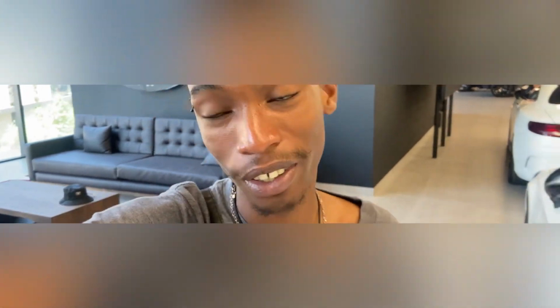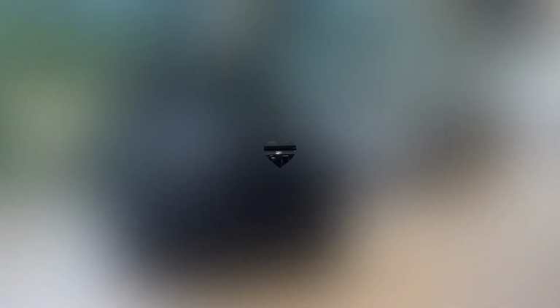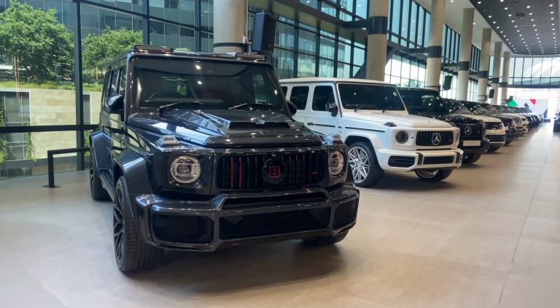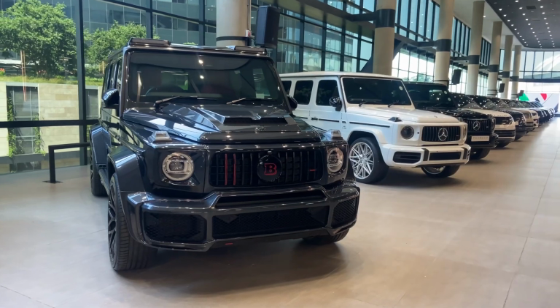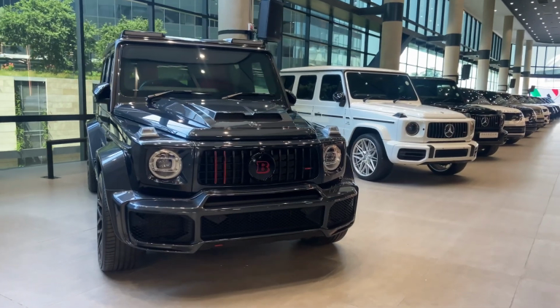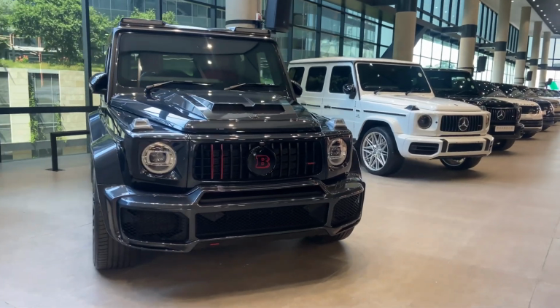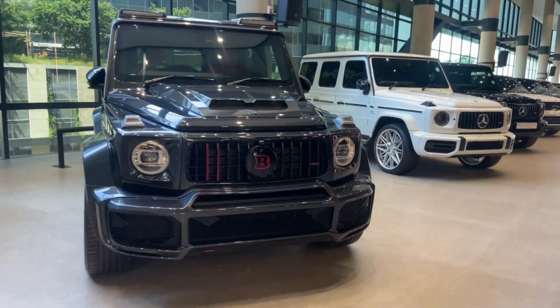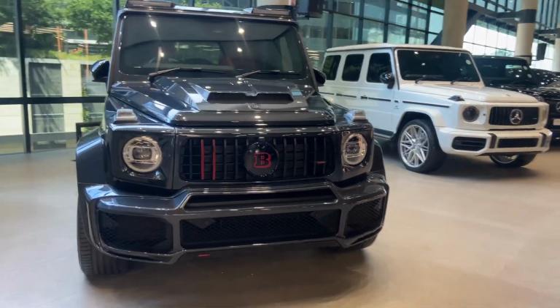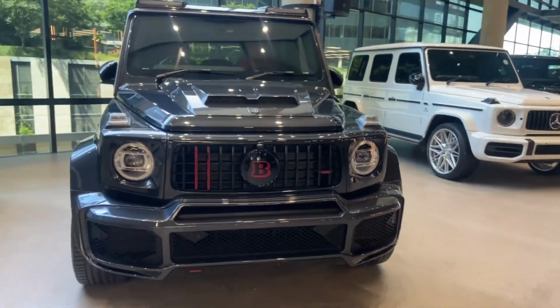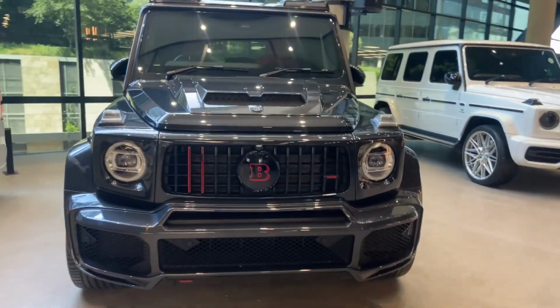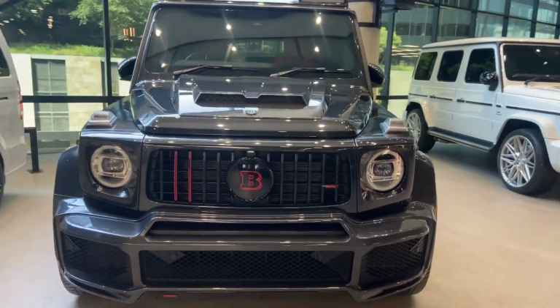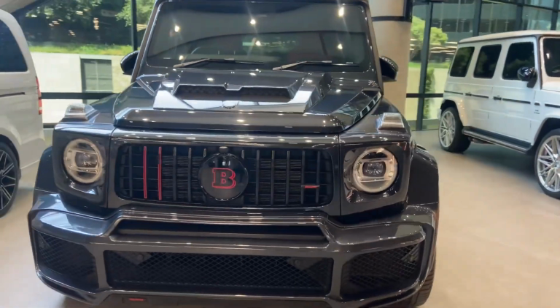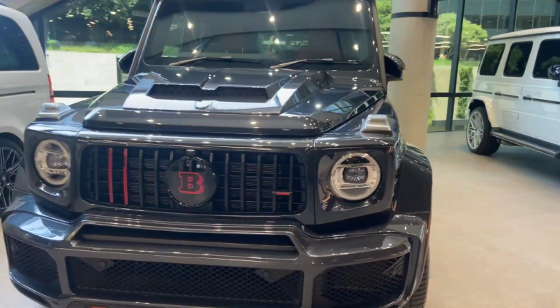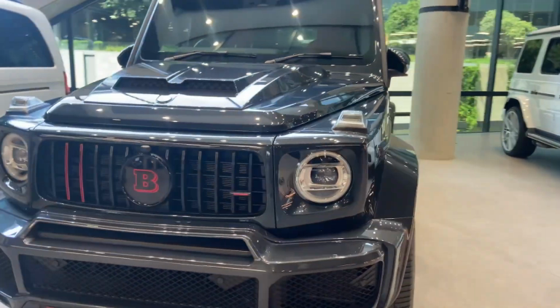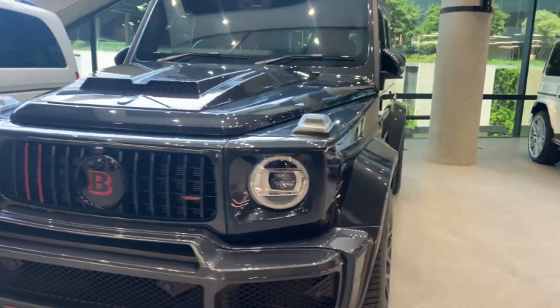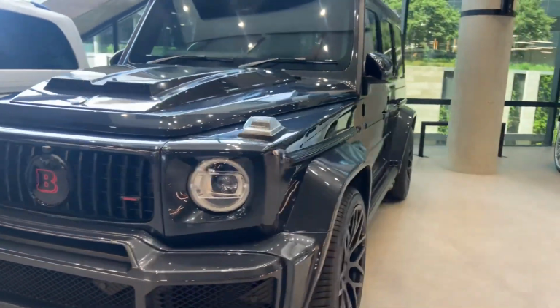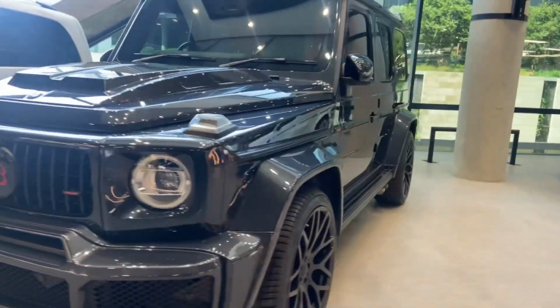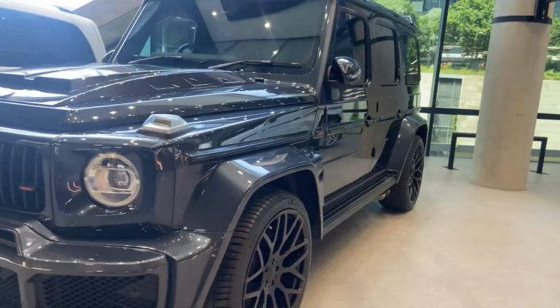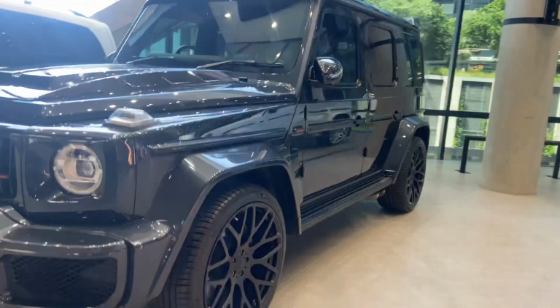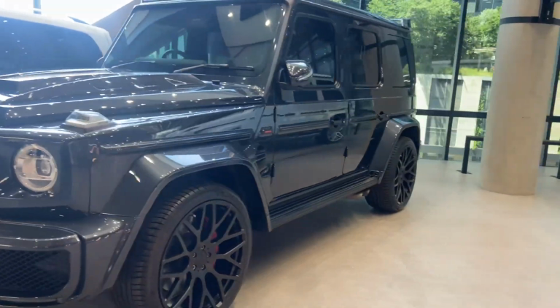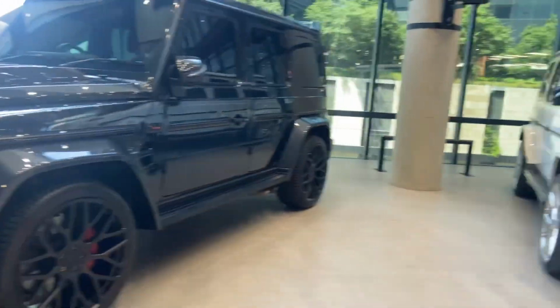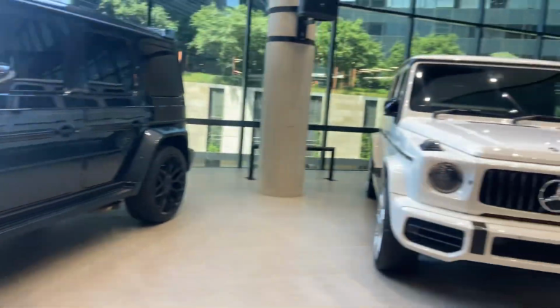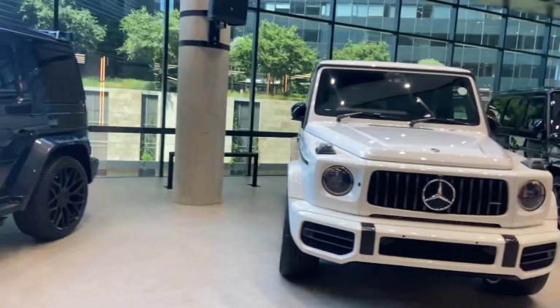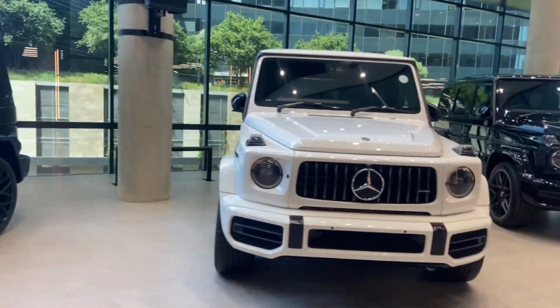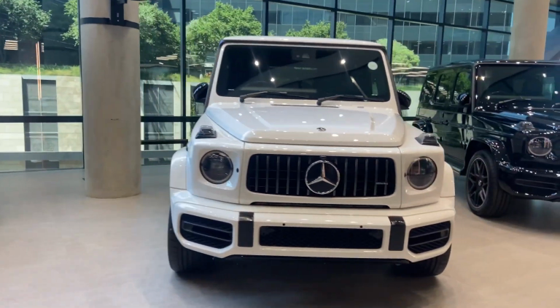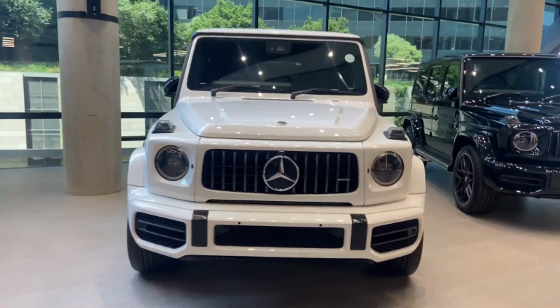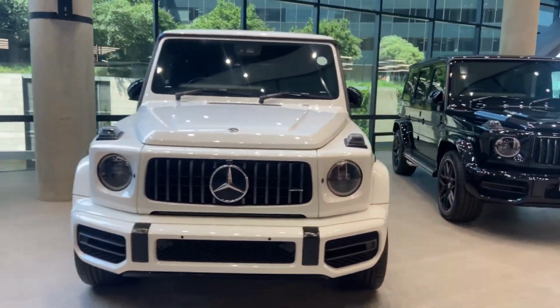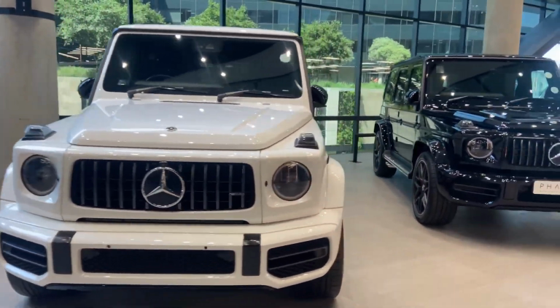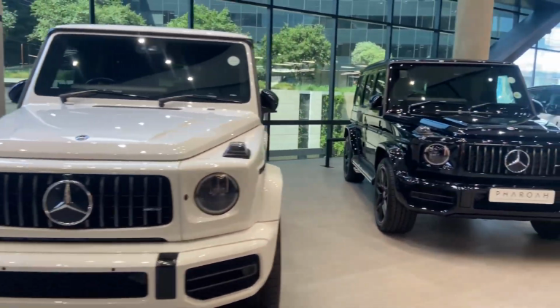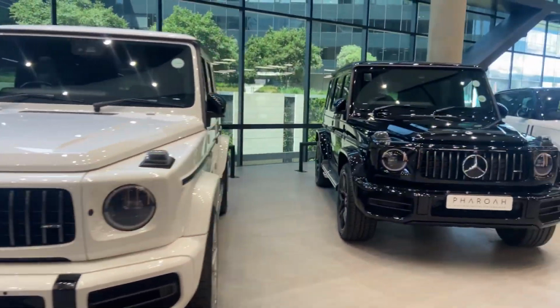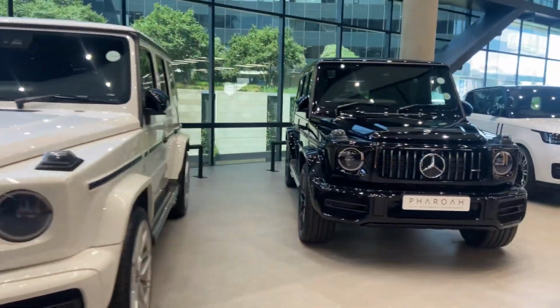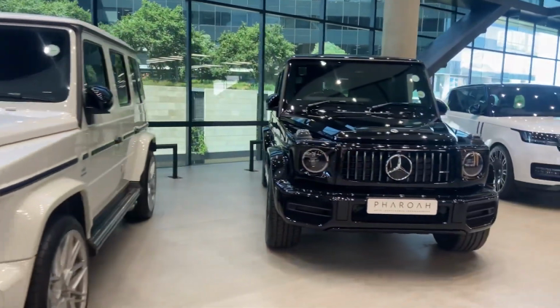Starting off, ladies and gentlemen, we have this G-Wagon Private Edition in black and red with big rims. Next up we have a white-on-white G-Wagon next to a black one — really cool.